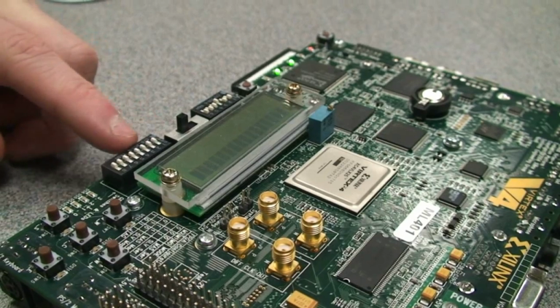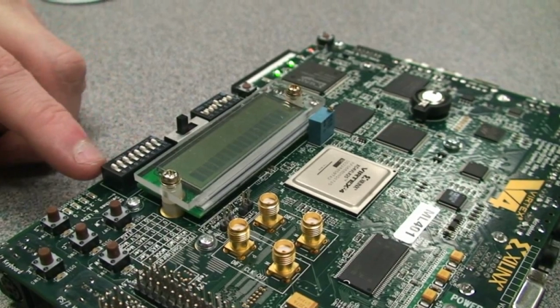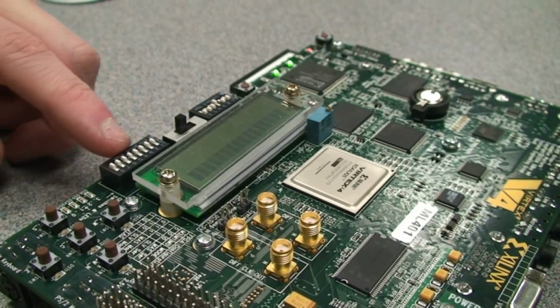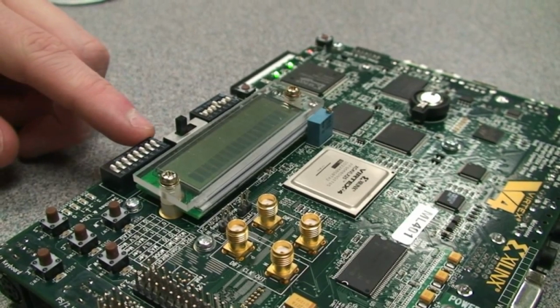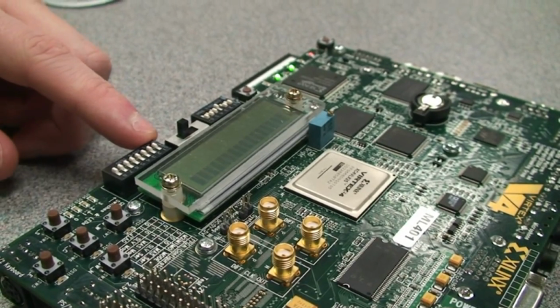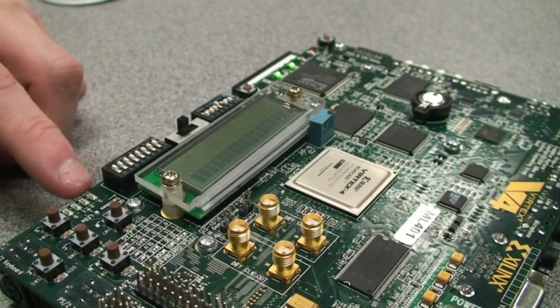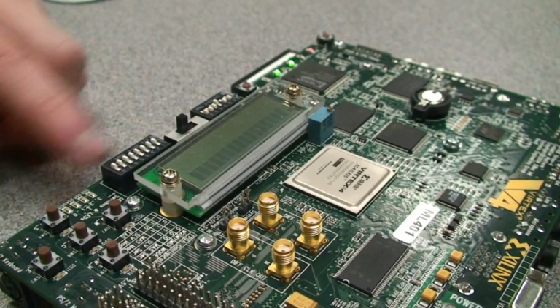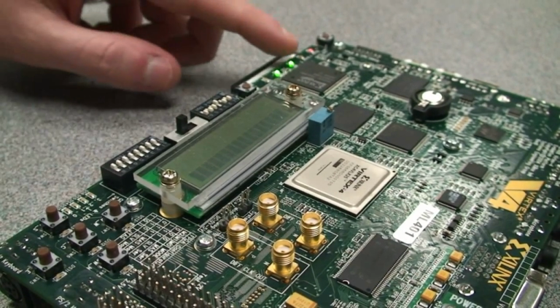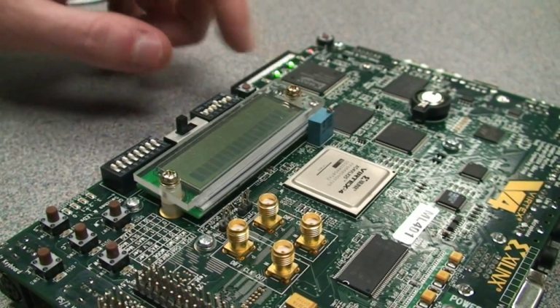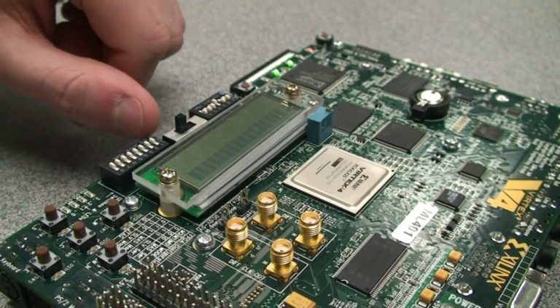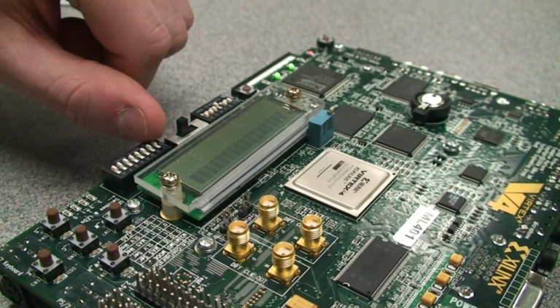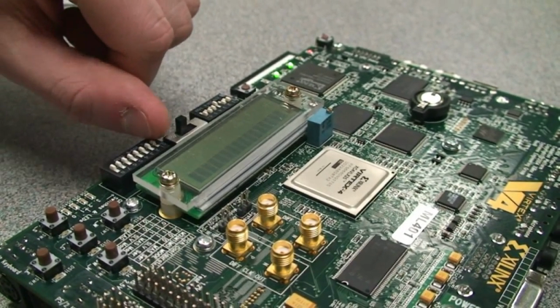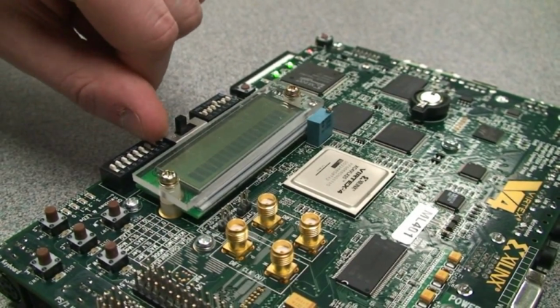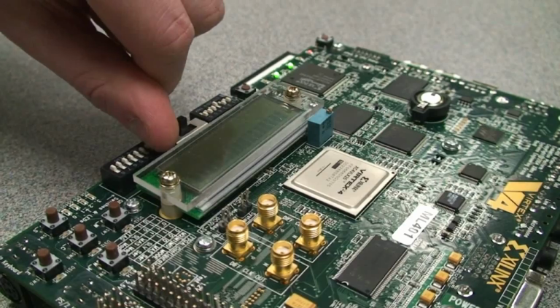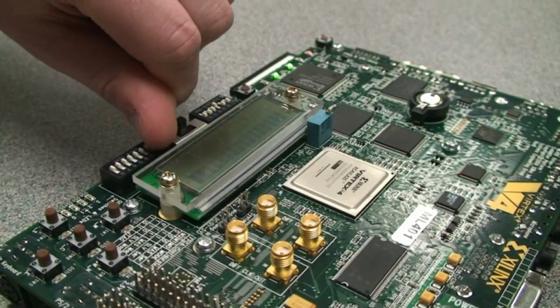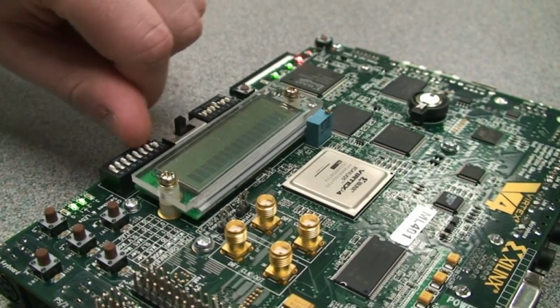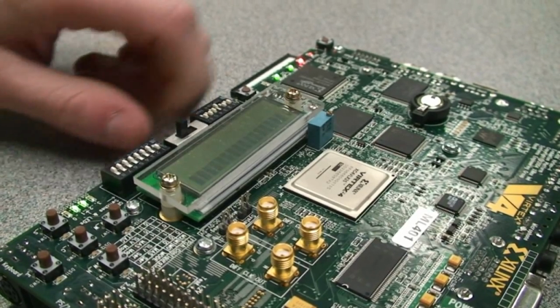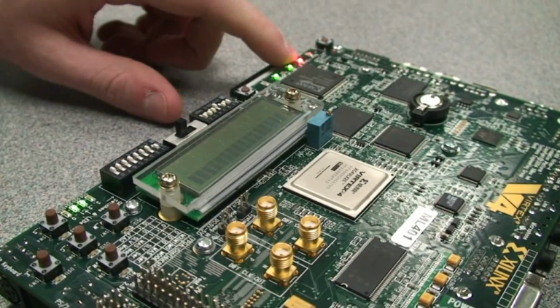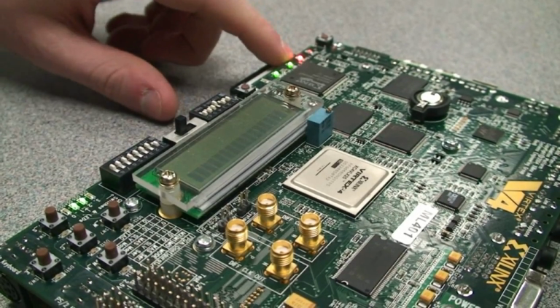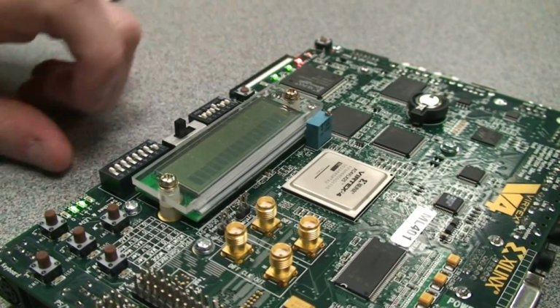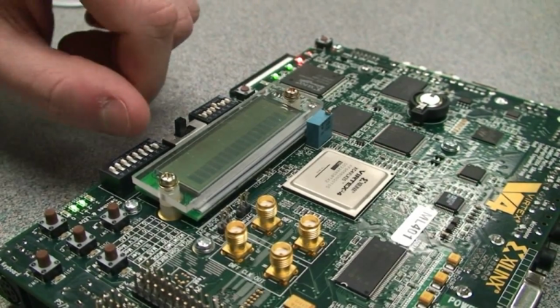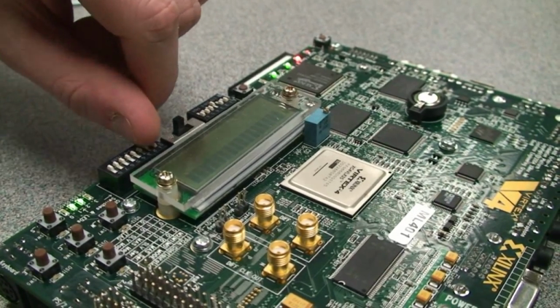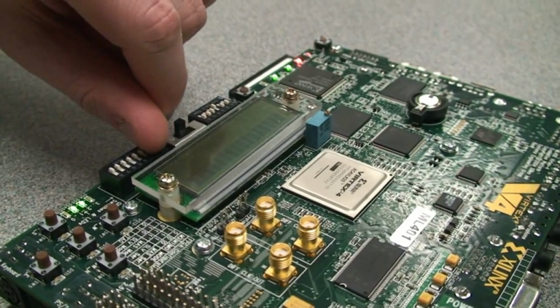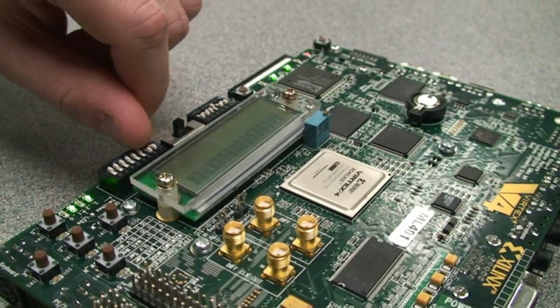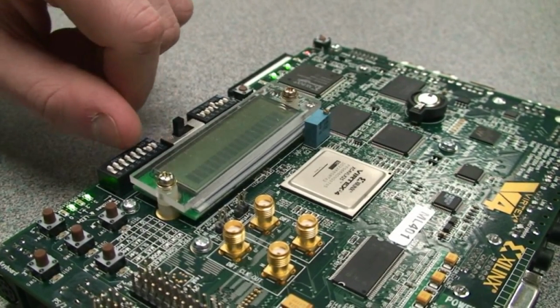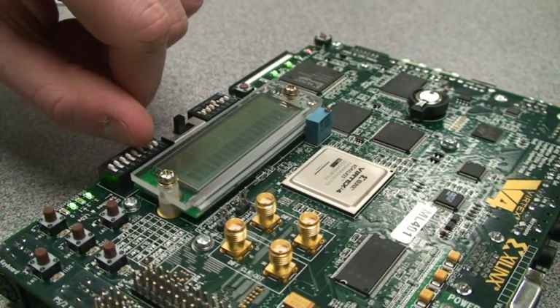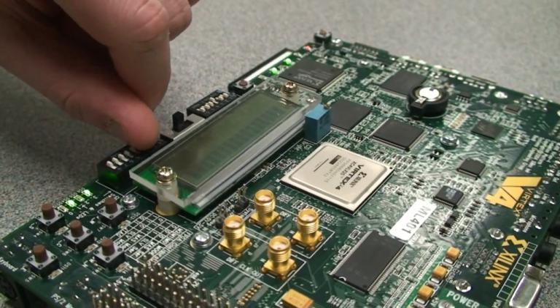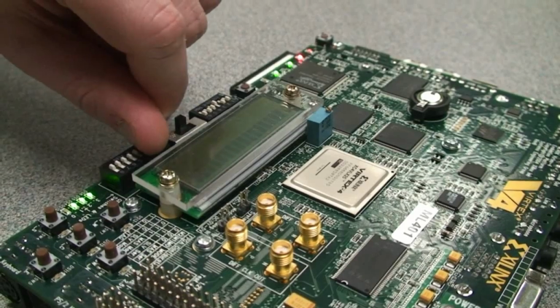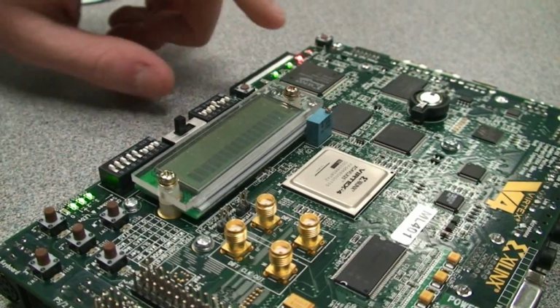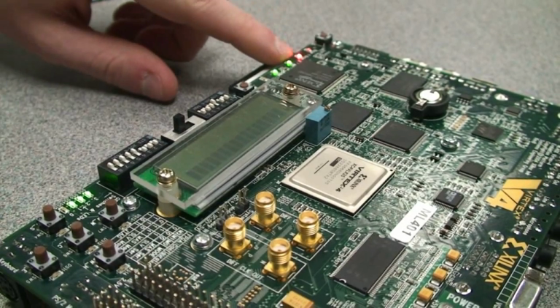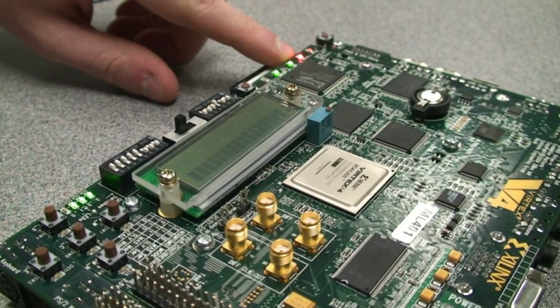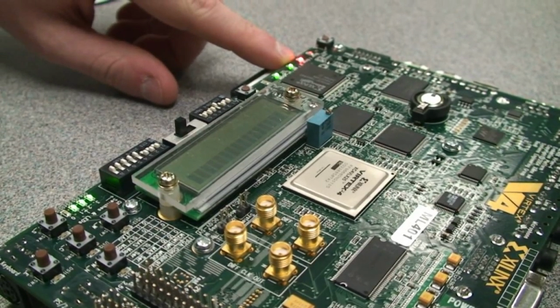DIP switches at the bottom are used to test several simple logic functions: 8-bit bitwise AND, bitwise OR, and error detection via XOR. When an odd number of inputs is selected, the XOR returns logic 1, thereby lighting up the error LED.